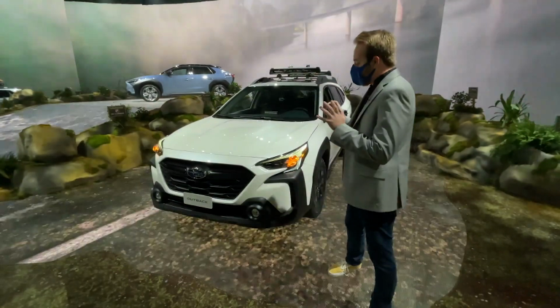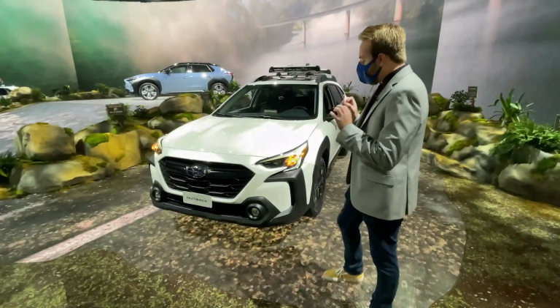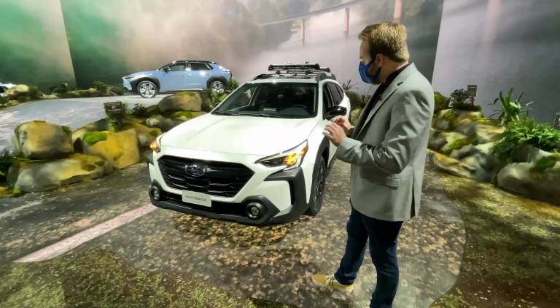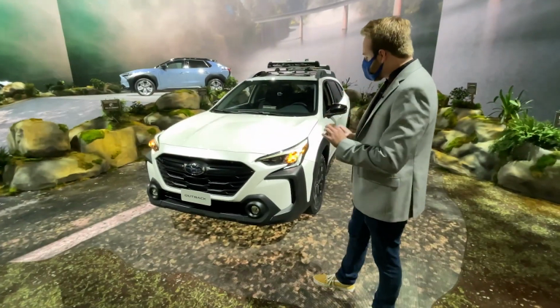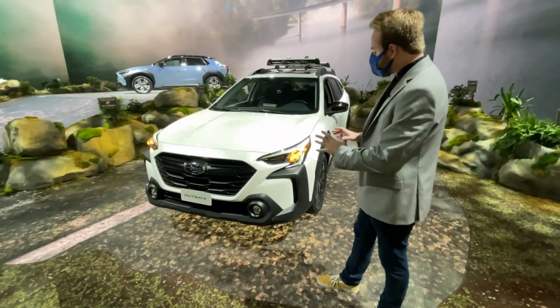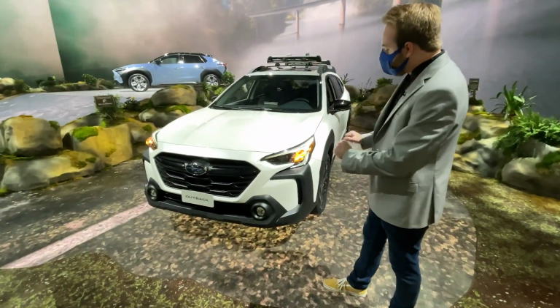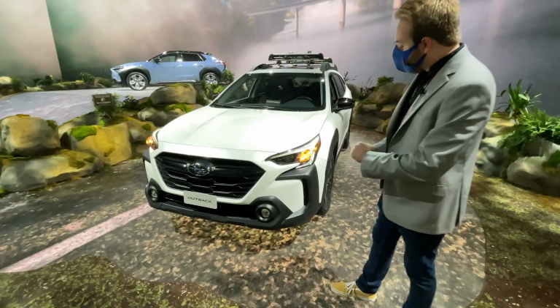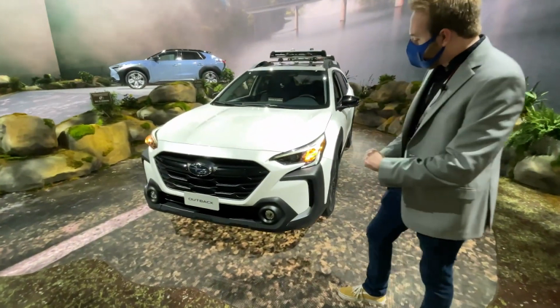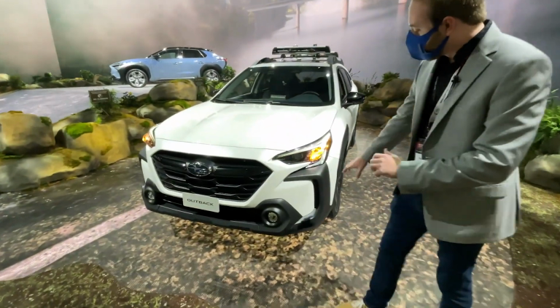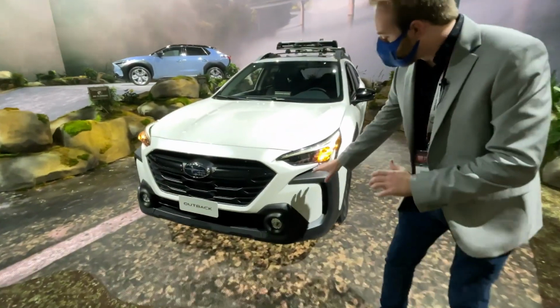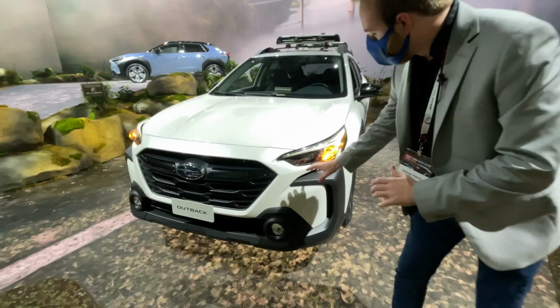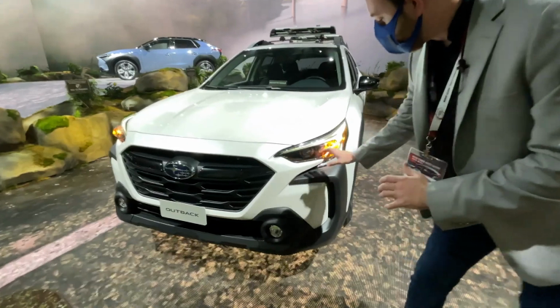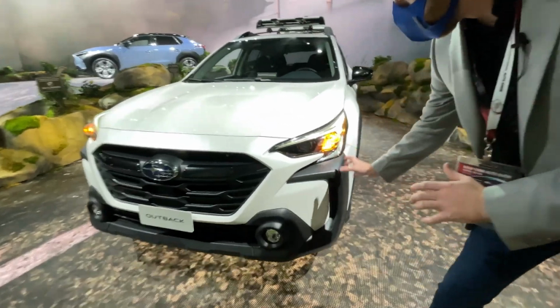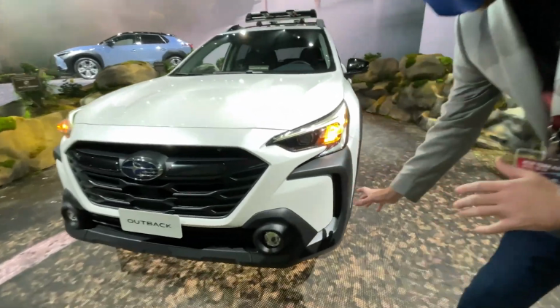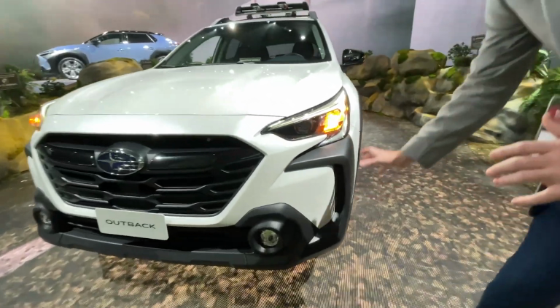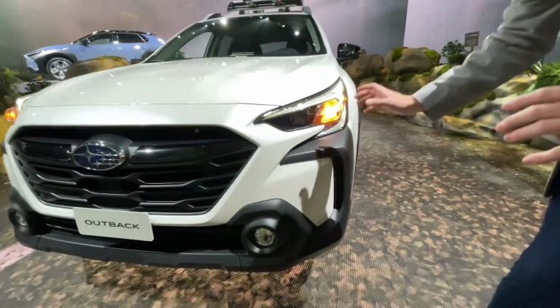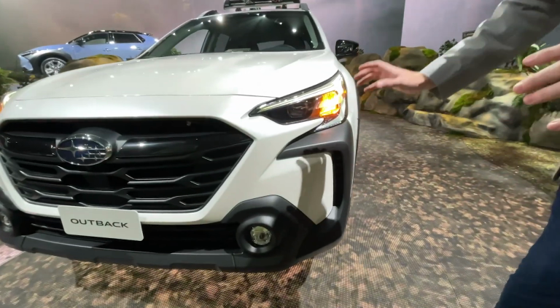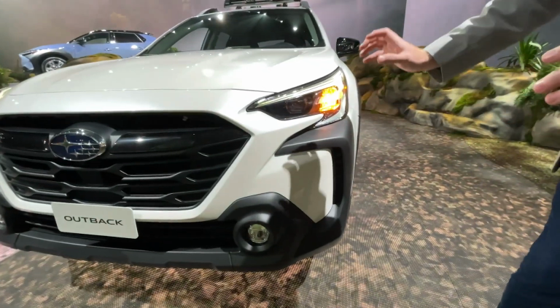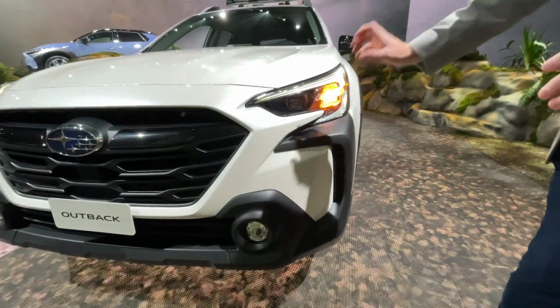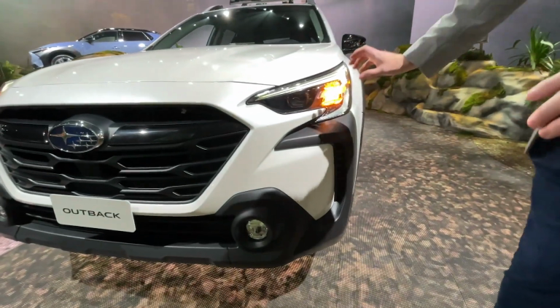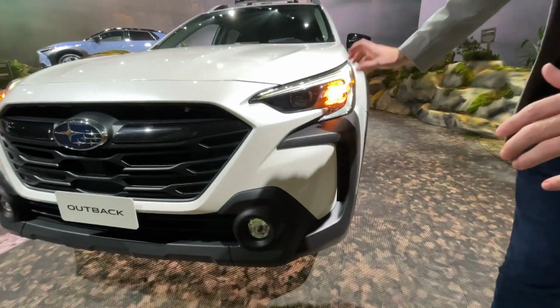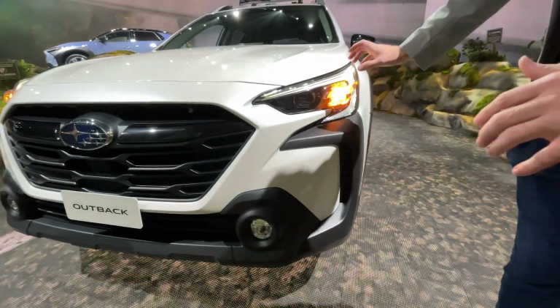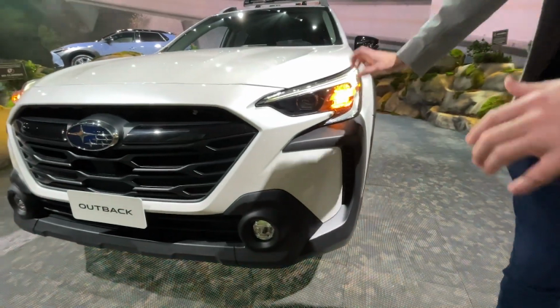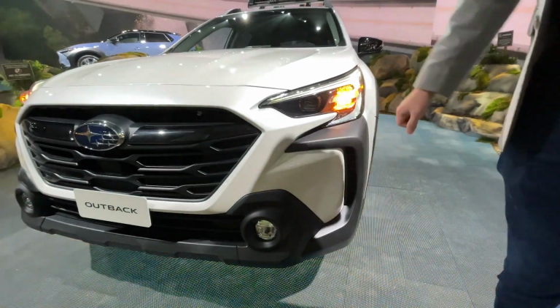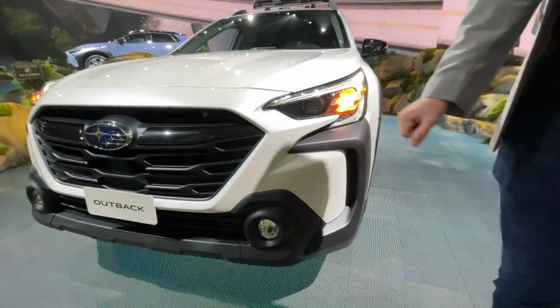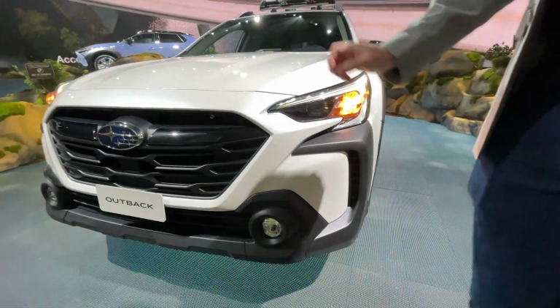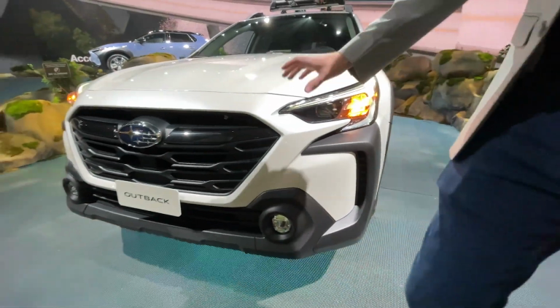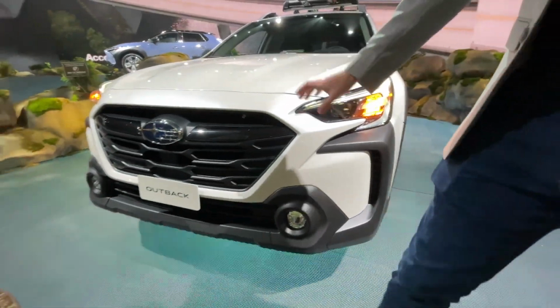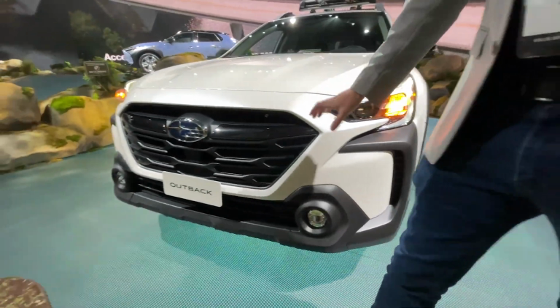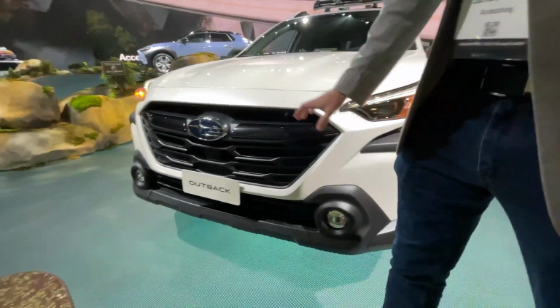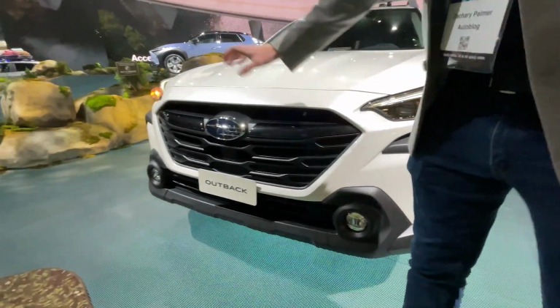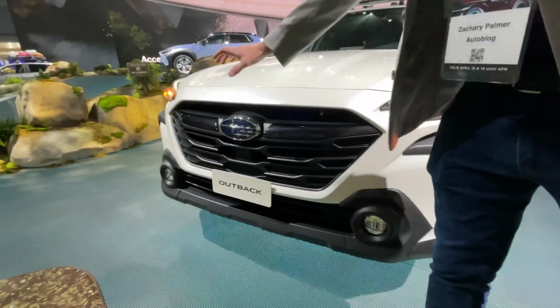Right away you see there's a lot more cladding. You see the cladding goes all the way up into these new headlights, and the grille itself is a little larger.